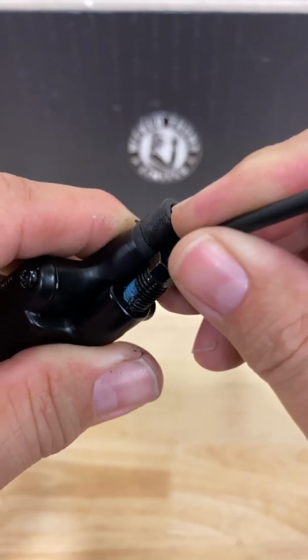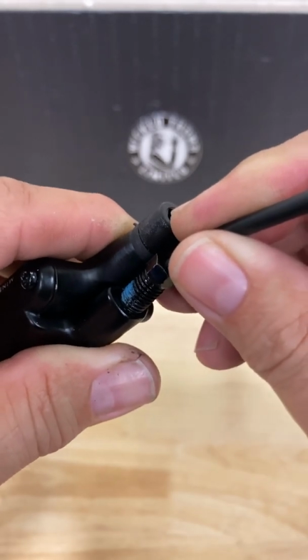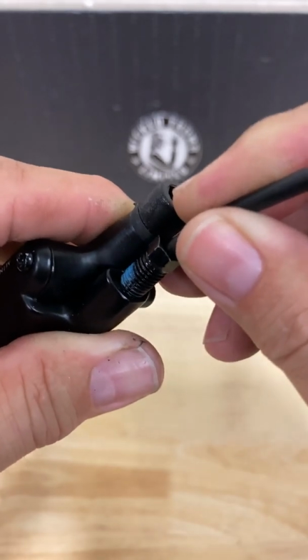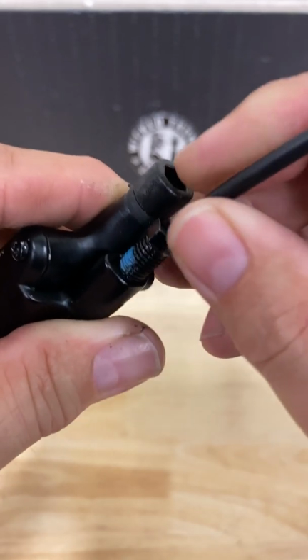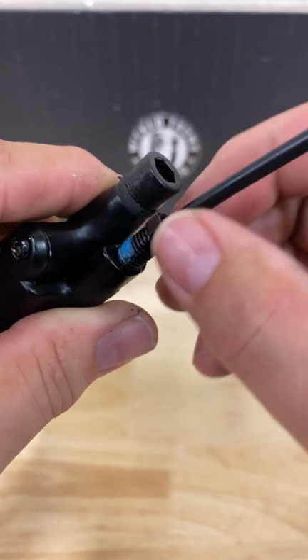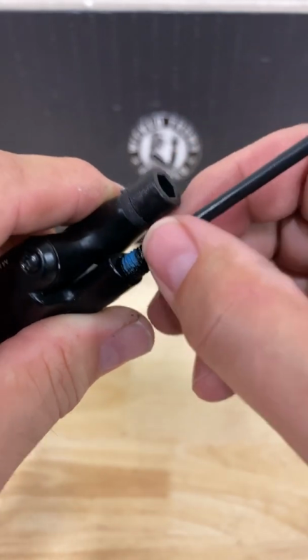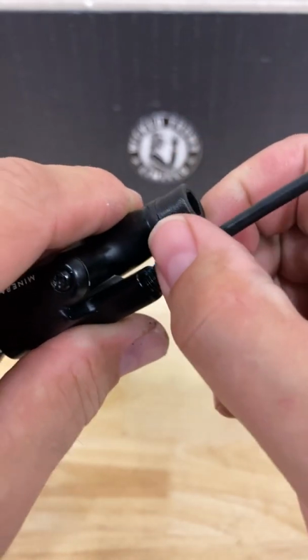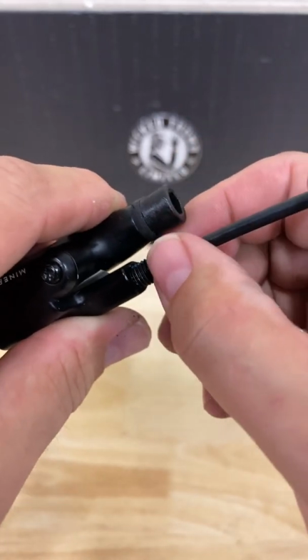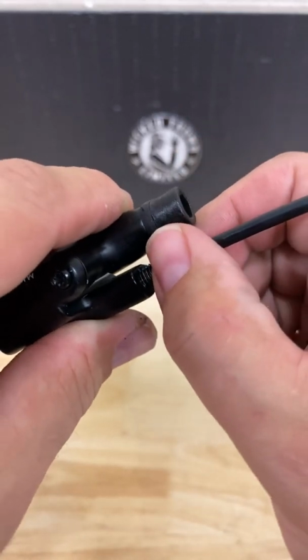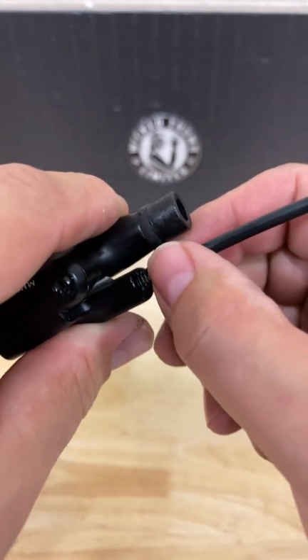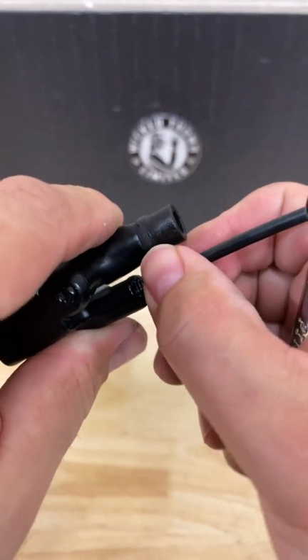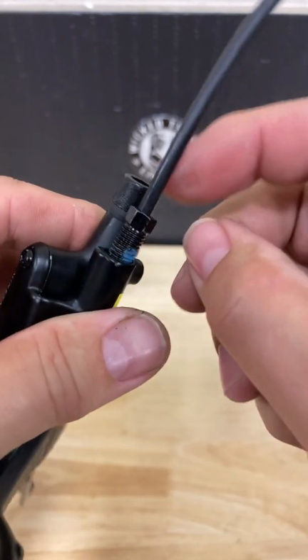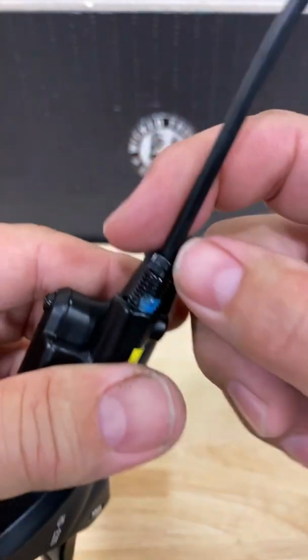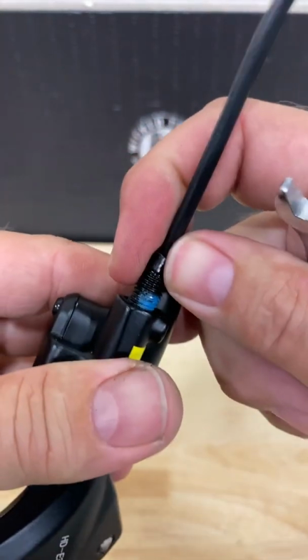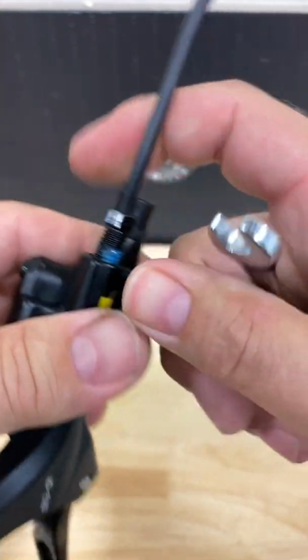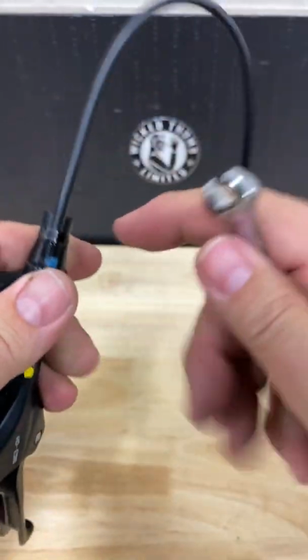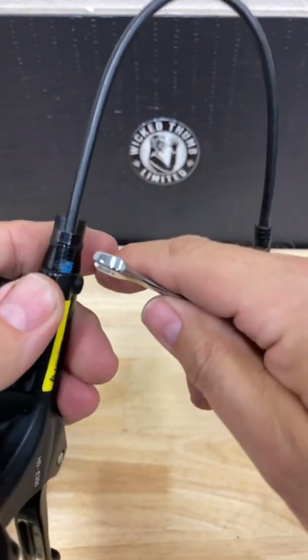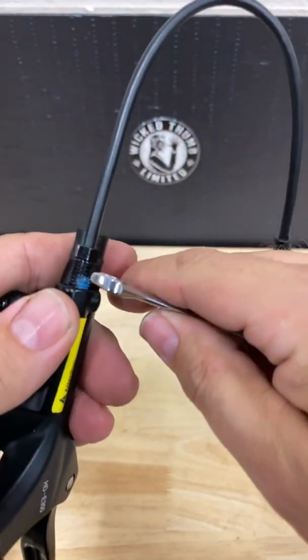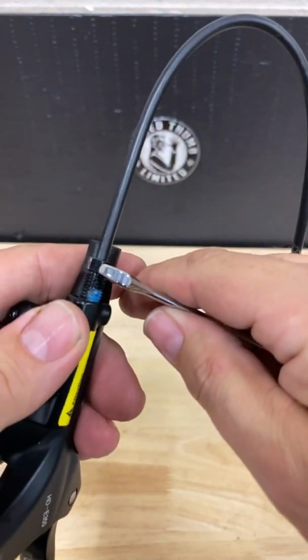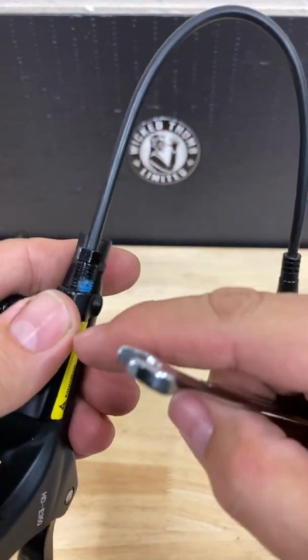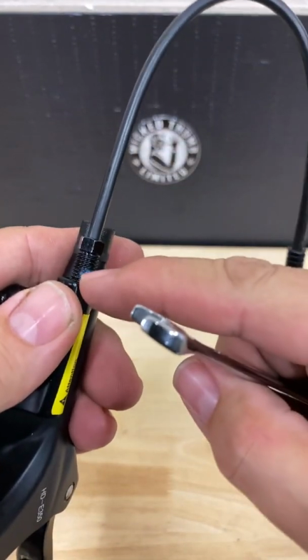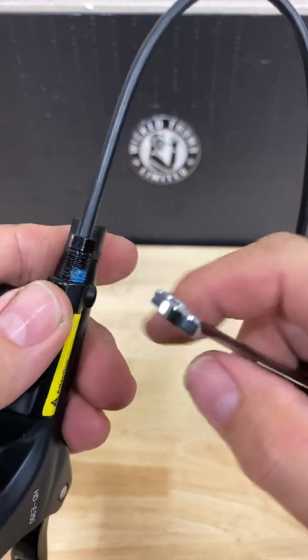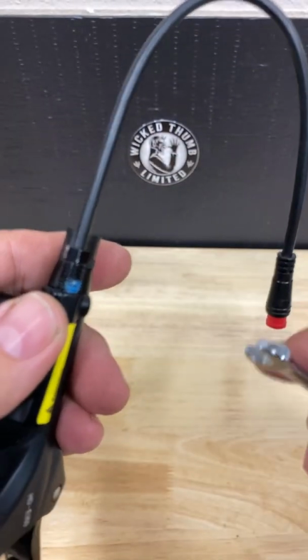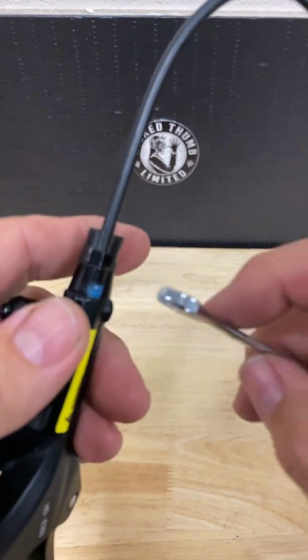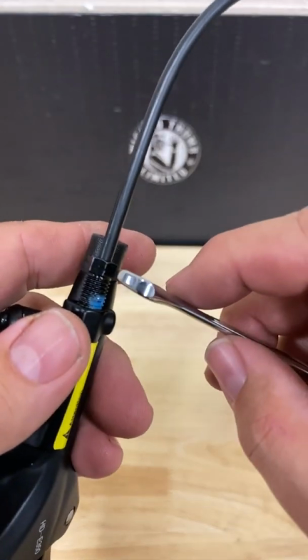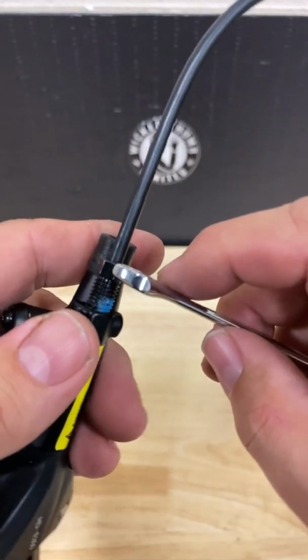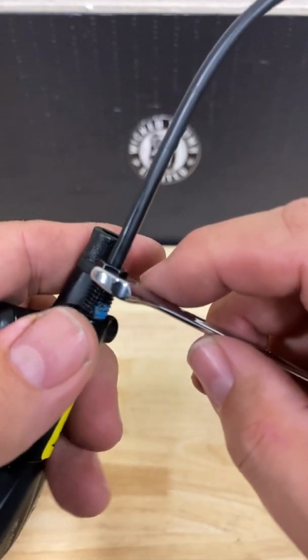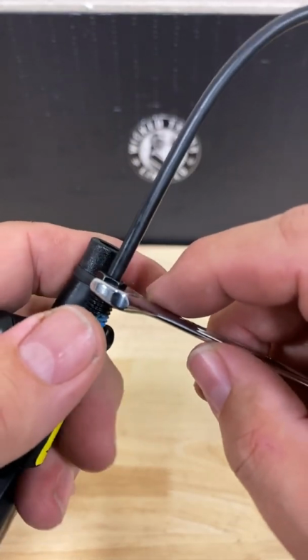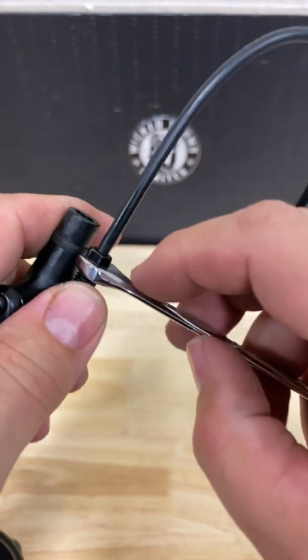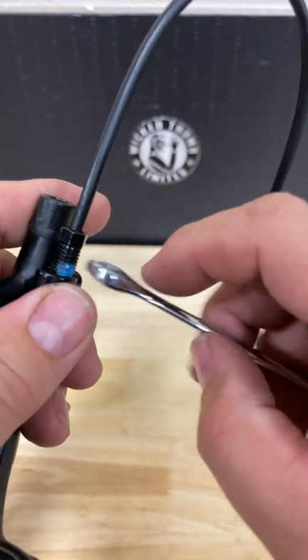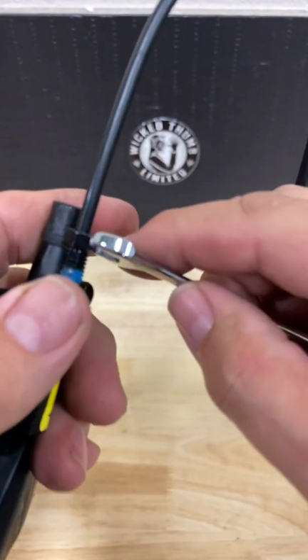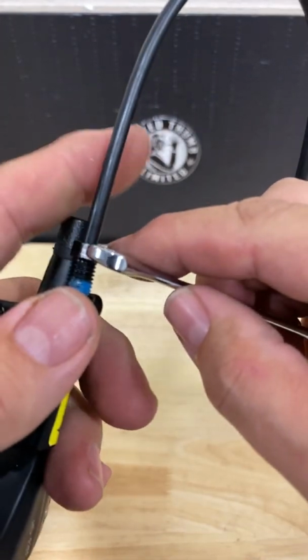Let's get our threads going. Make sure there's still blue Loctite on your screw — if there isn't, apply some blue Loctite. Then screw this back in.